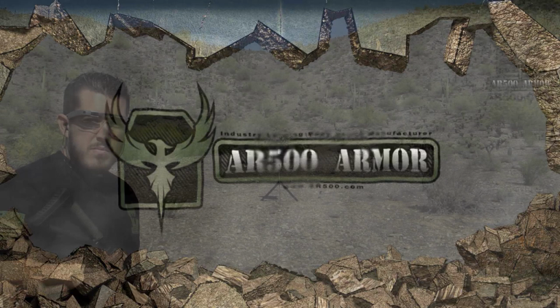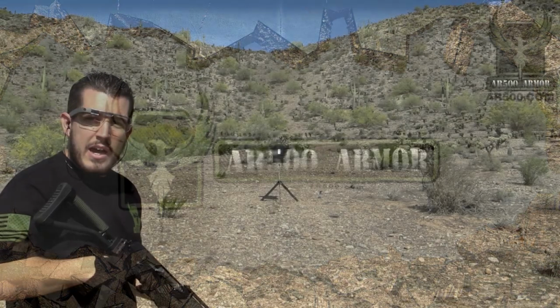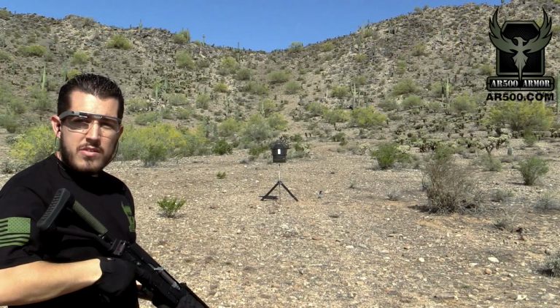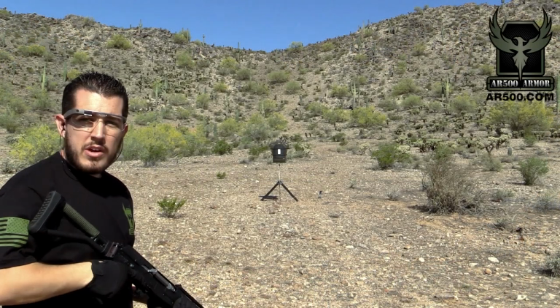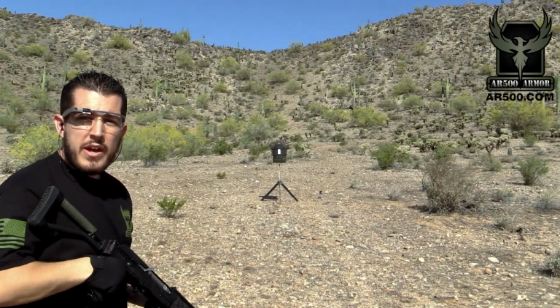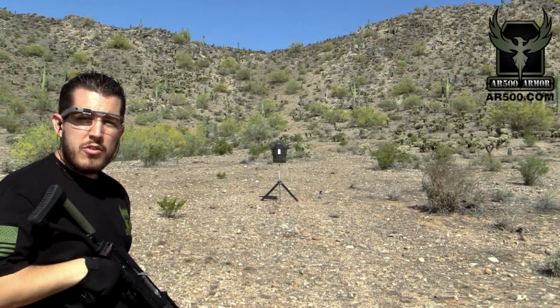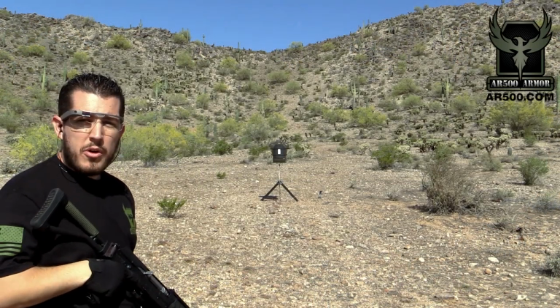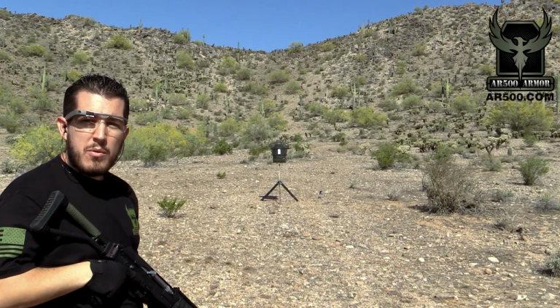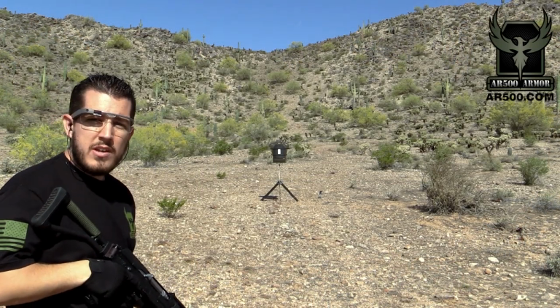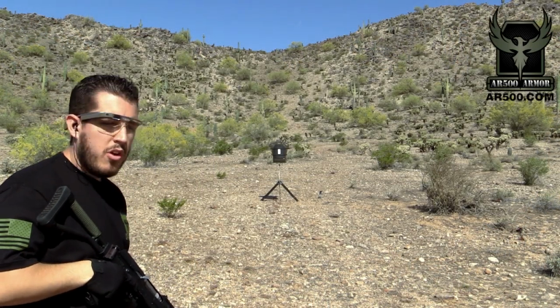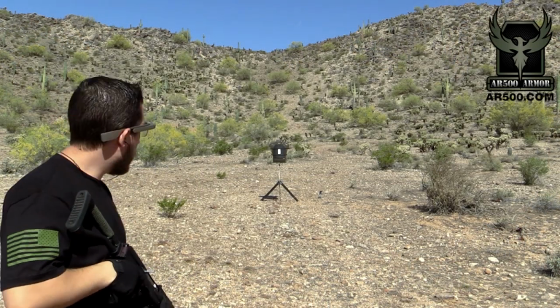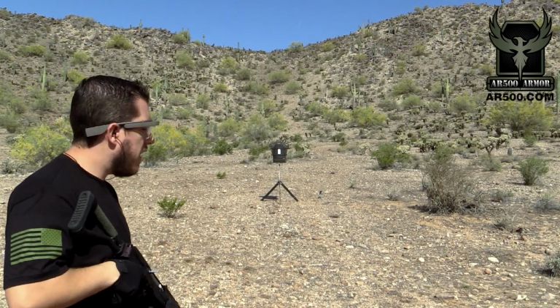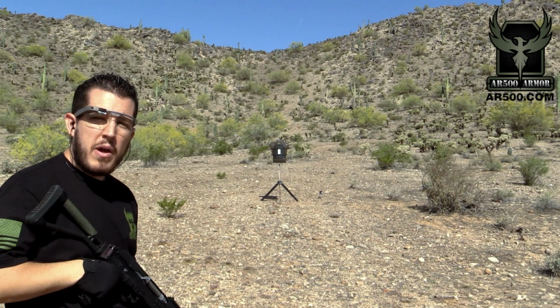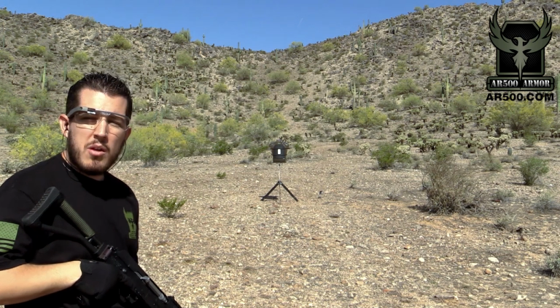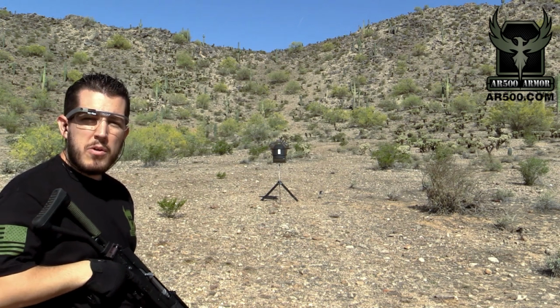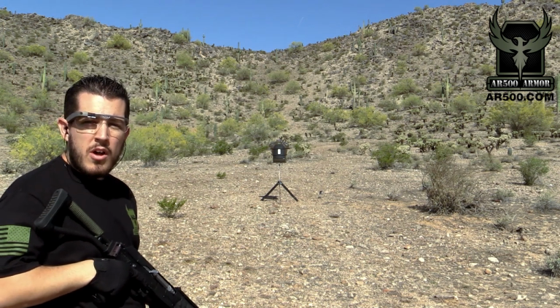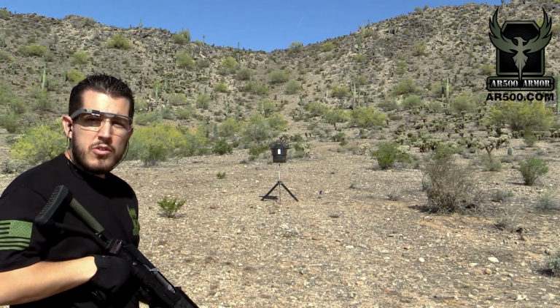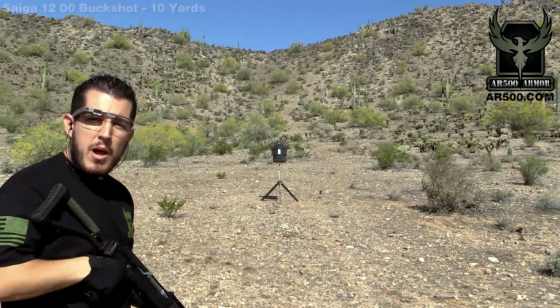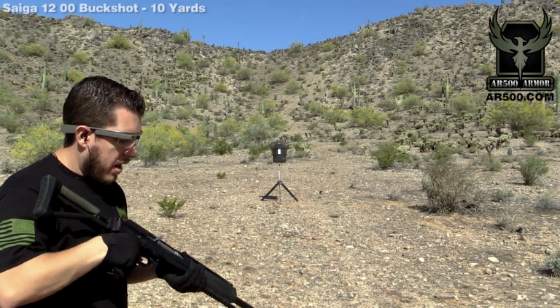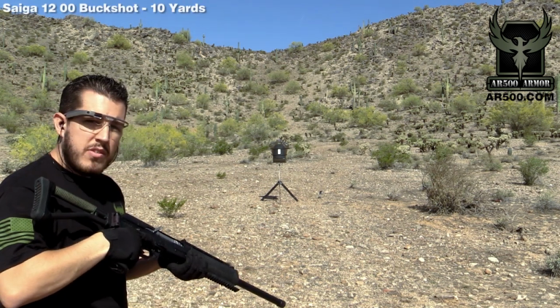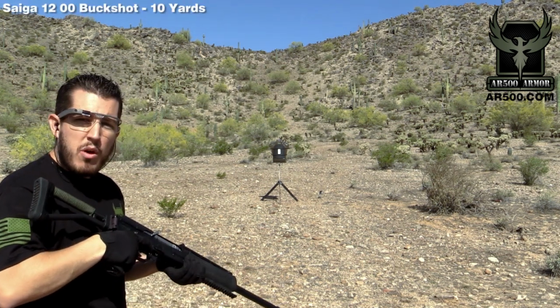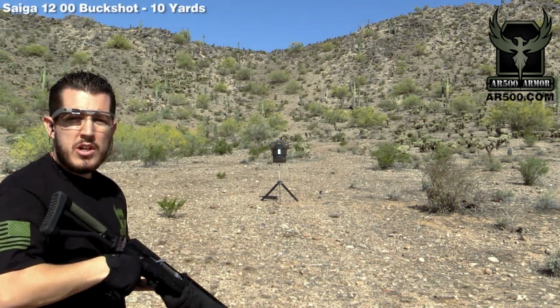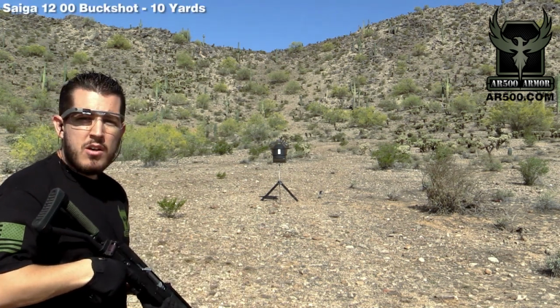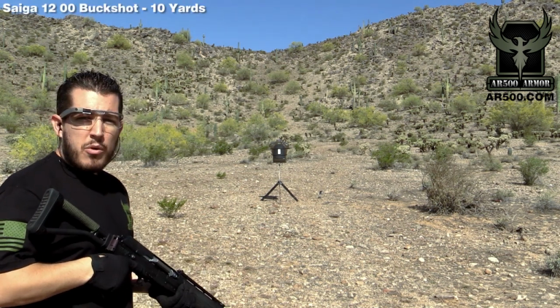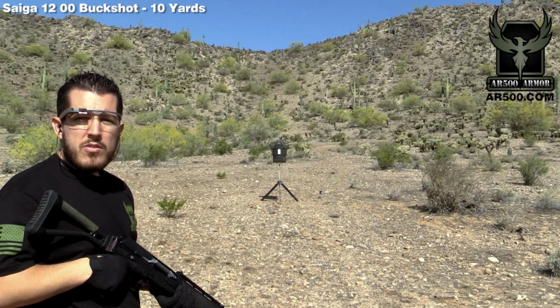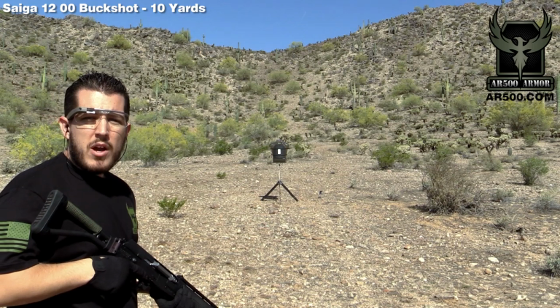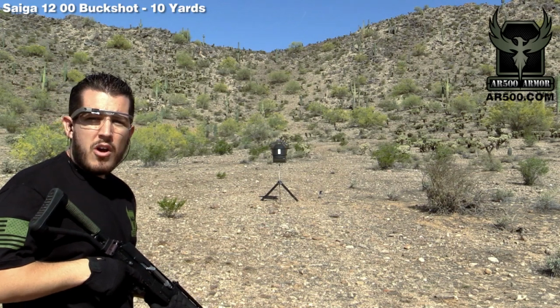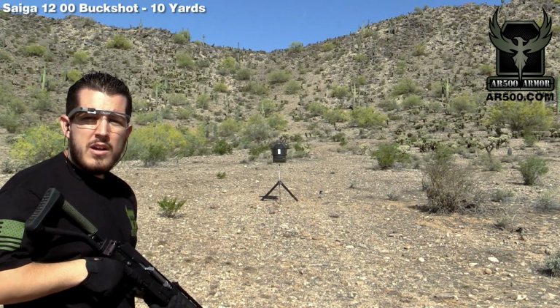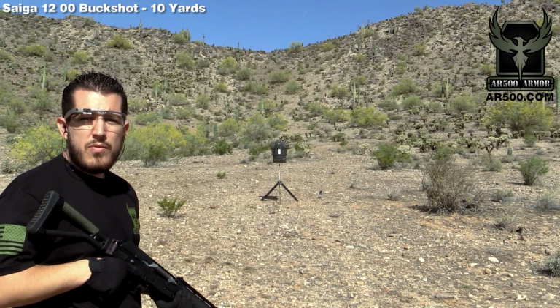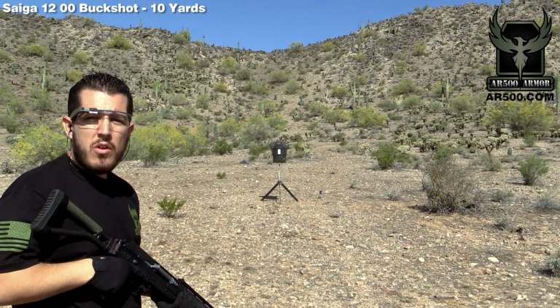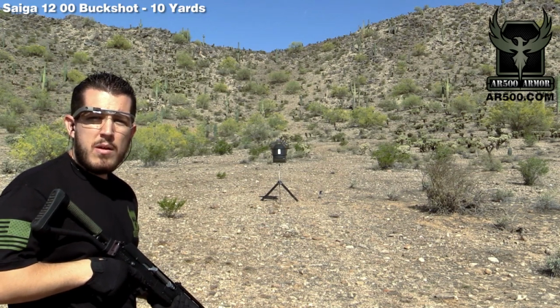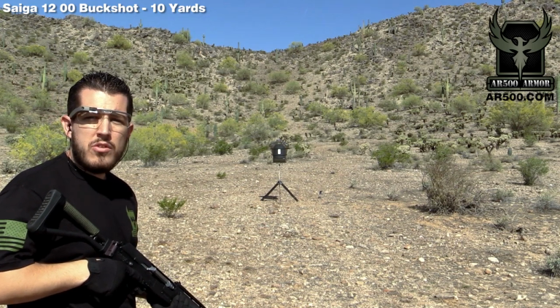Hey guys, this is Tyler again with AR500 Armor. Today we're testing our level 3 plate with our PAXCON buildup coat versus double-ought buck out of a Saiga 12 gauge shotgun. We're going to place five rounds on target and this is Federal XM 127.